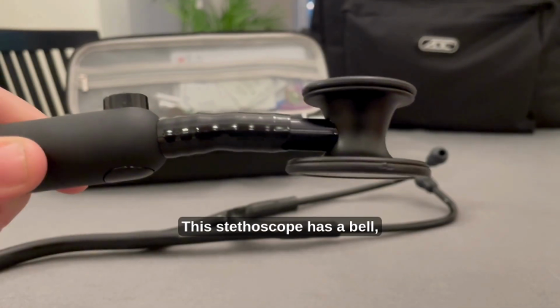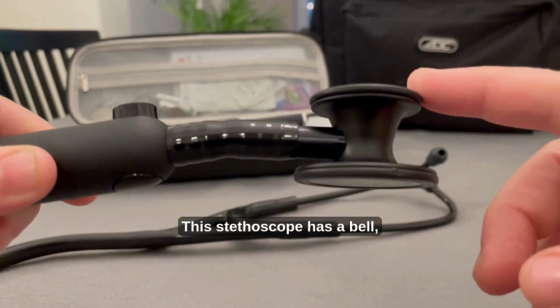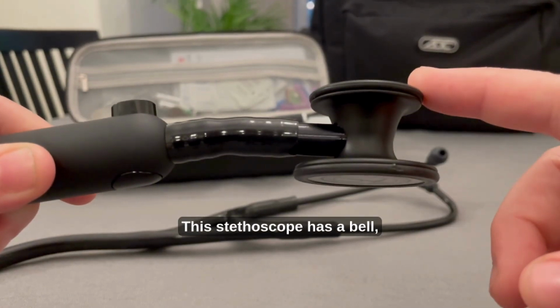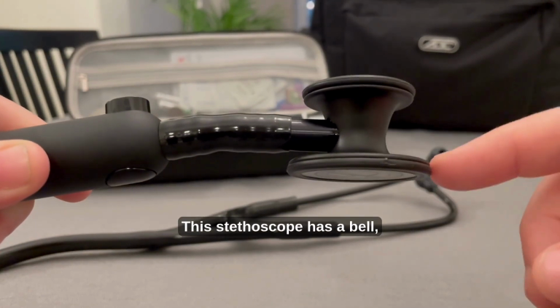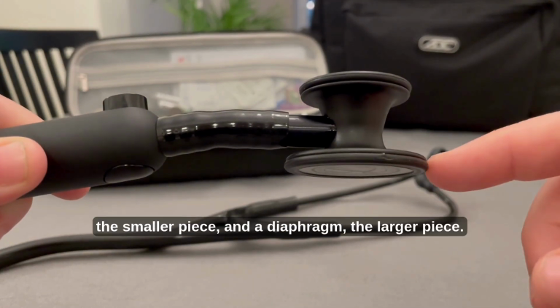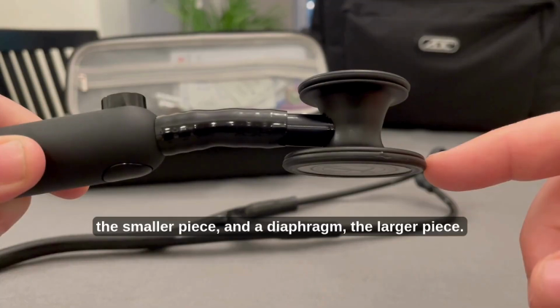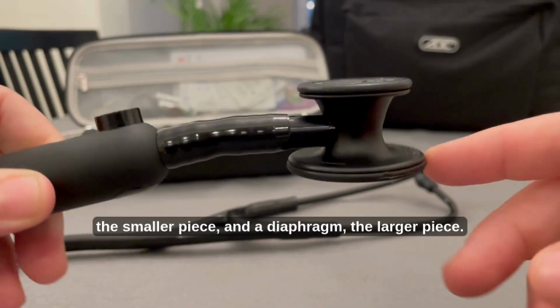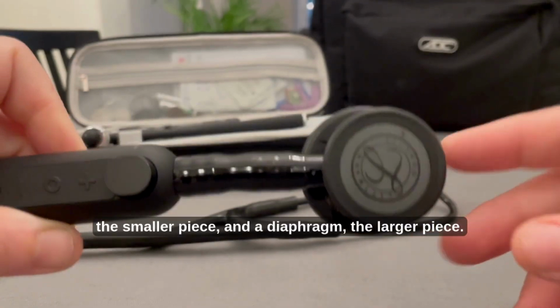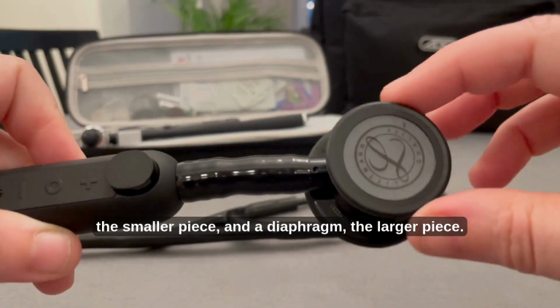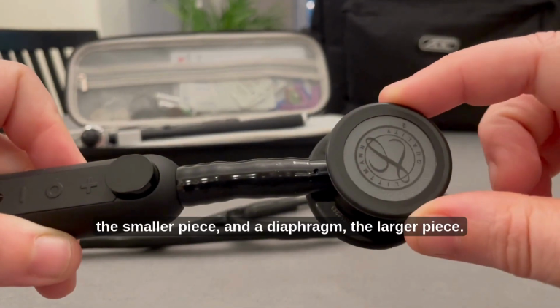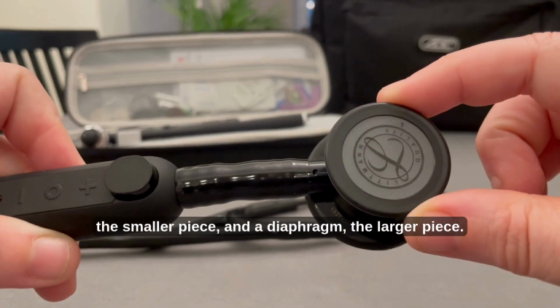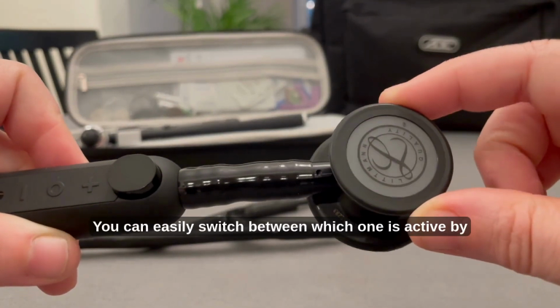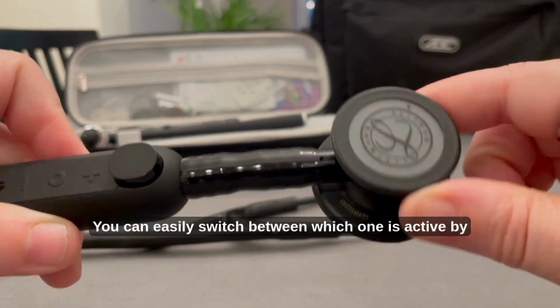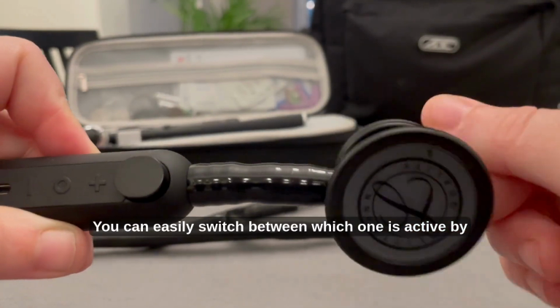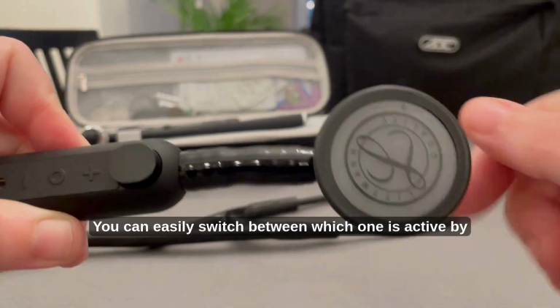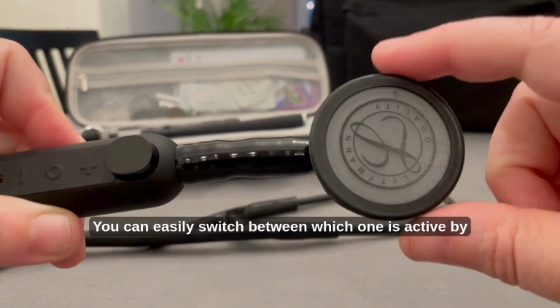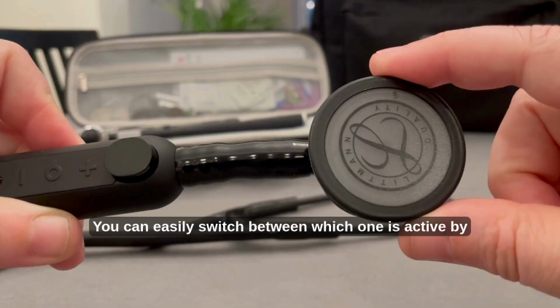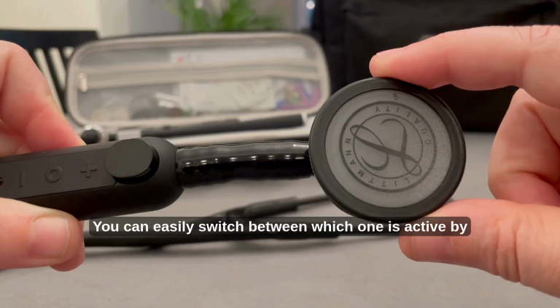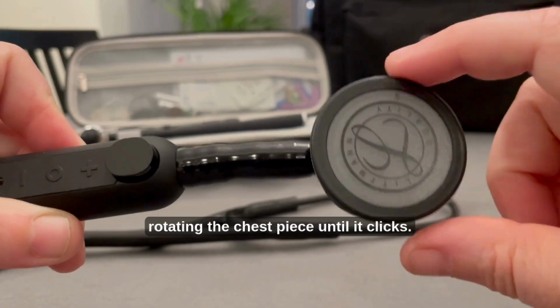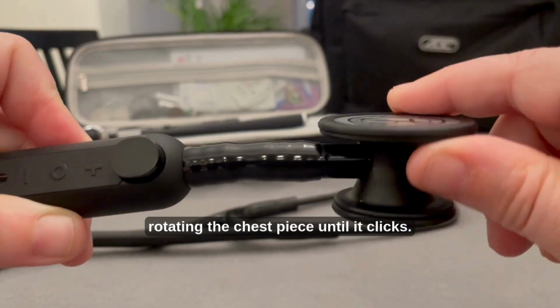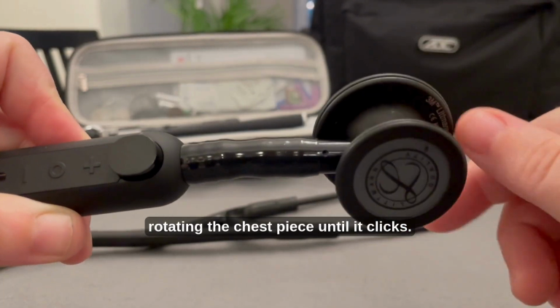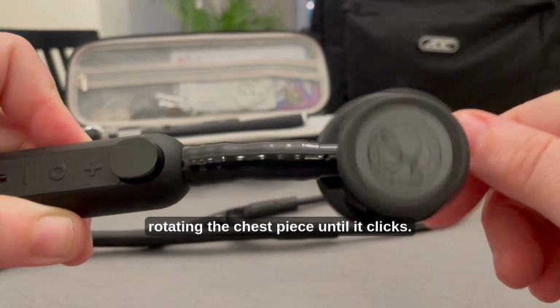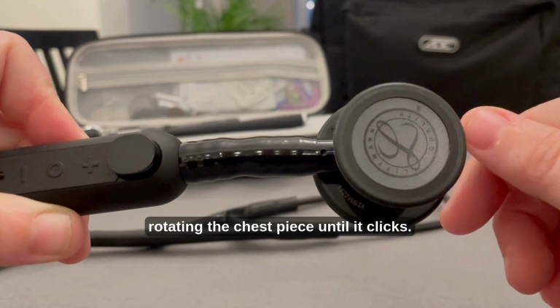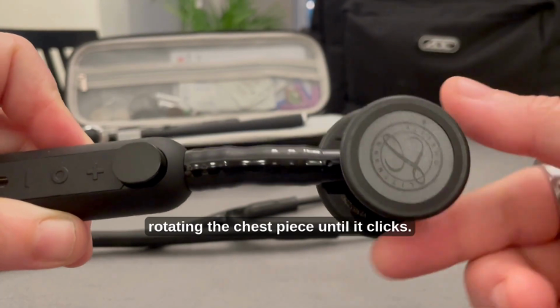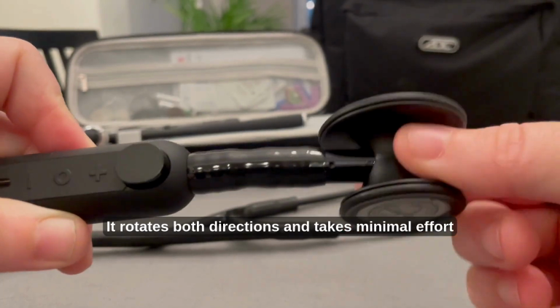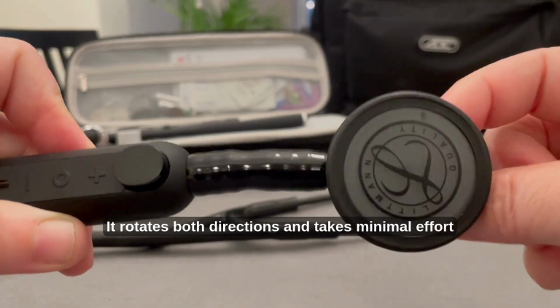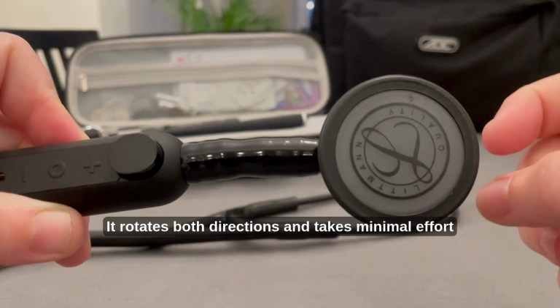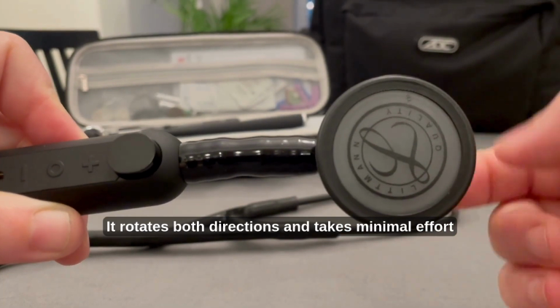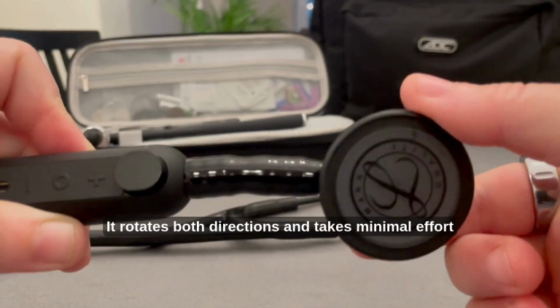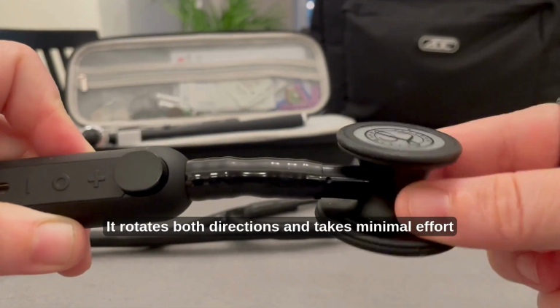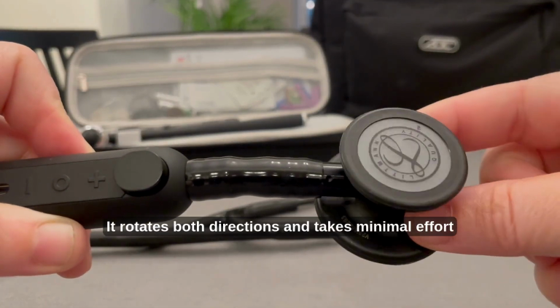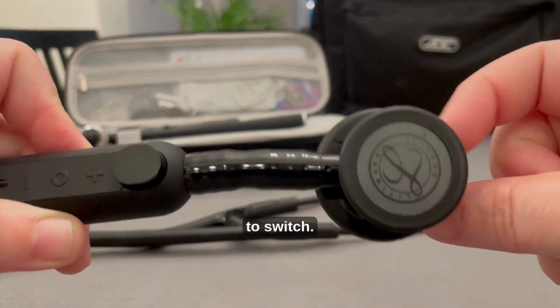This stethoscope has a bell, the smaller piece, and a diaphragm, the larger piece. You can easily switch between which one is active by rotating the chest piece until it clicks. It rotates both directions and takes minimal effort to switch.